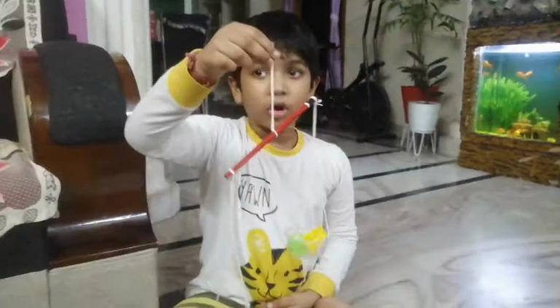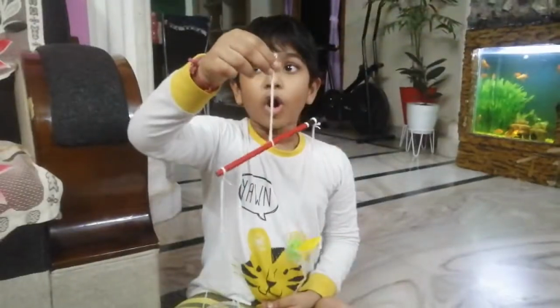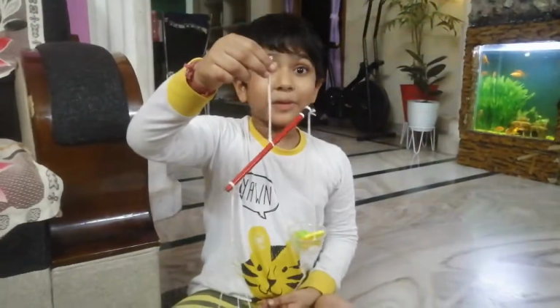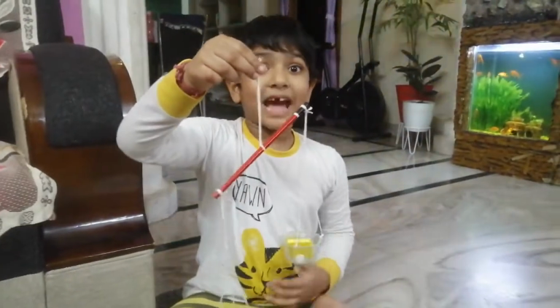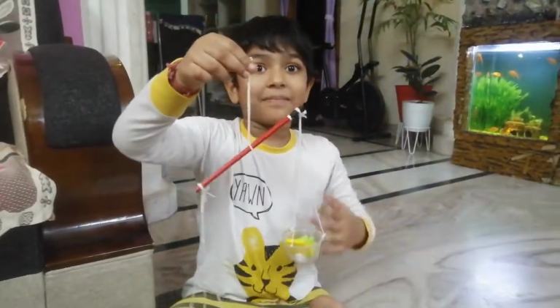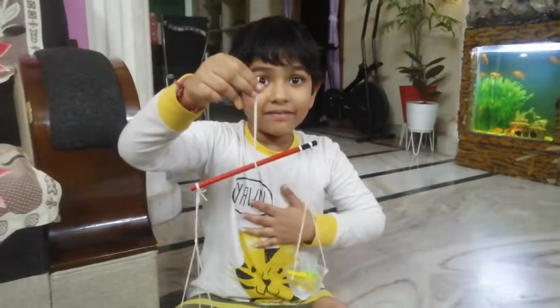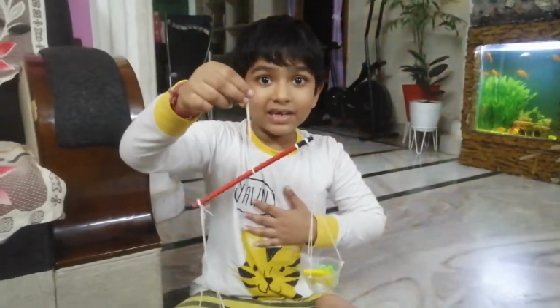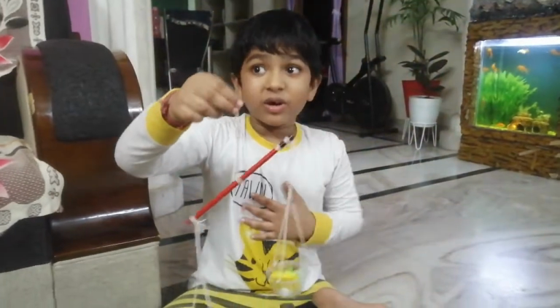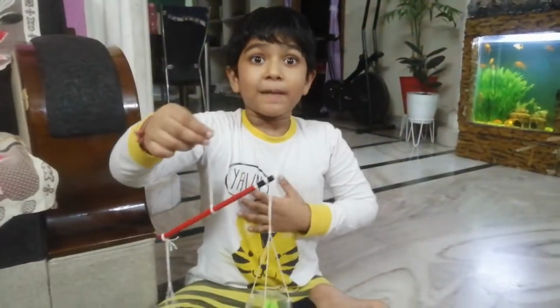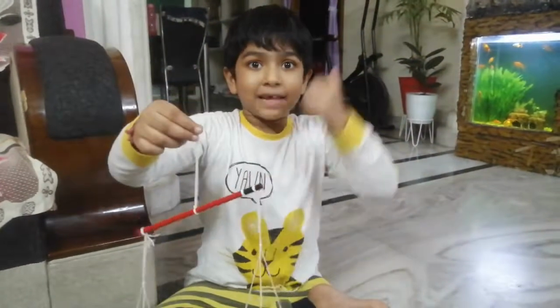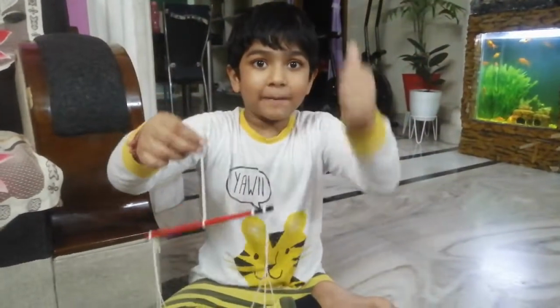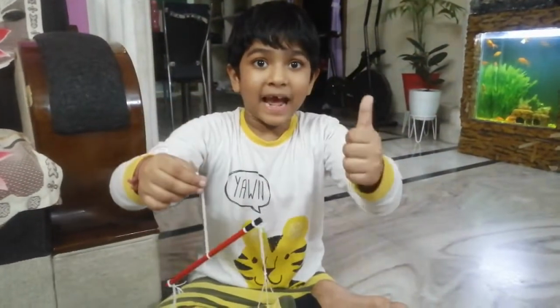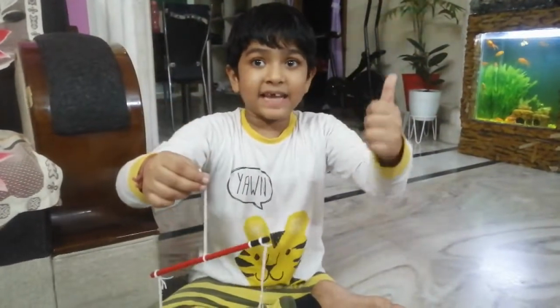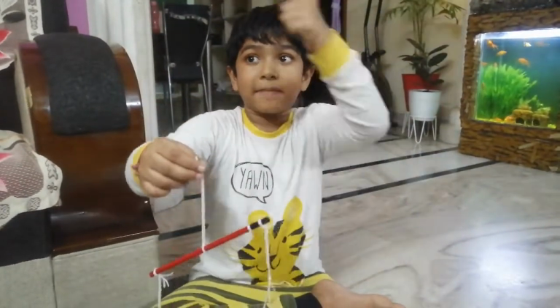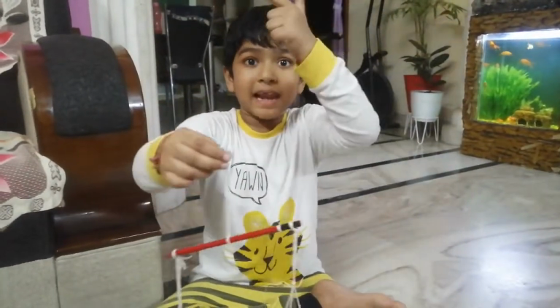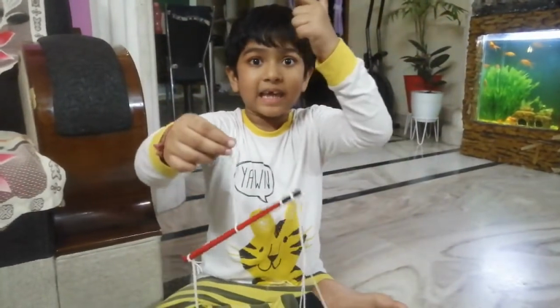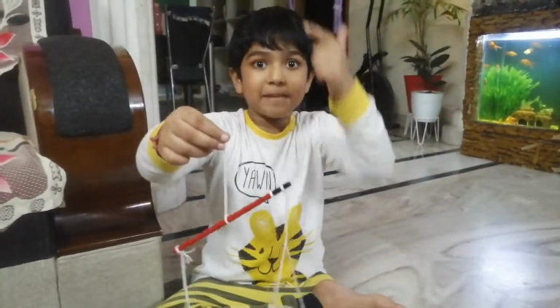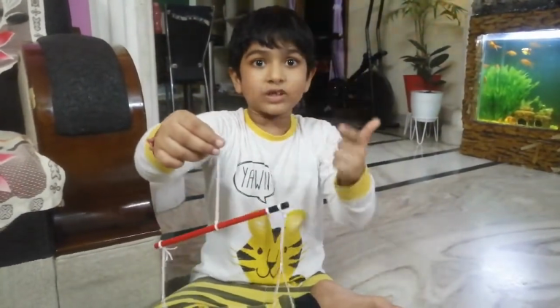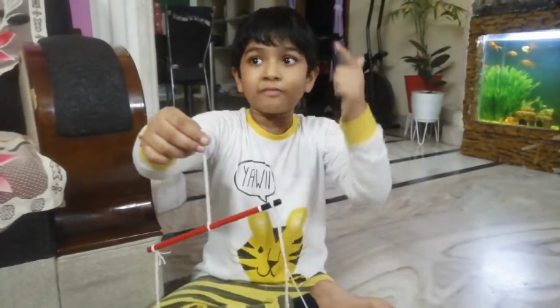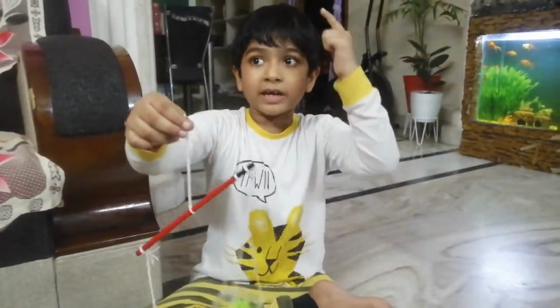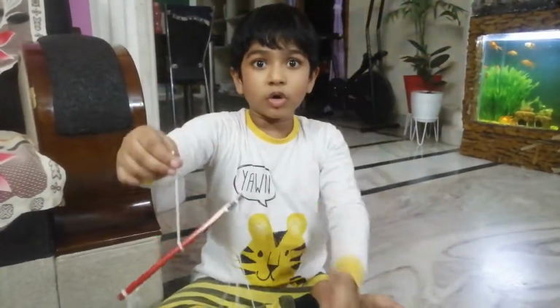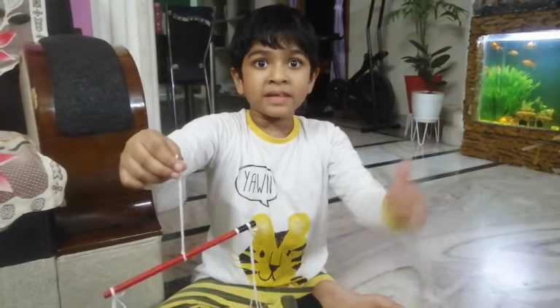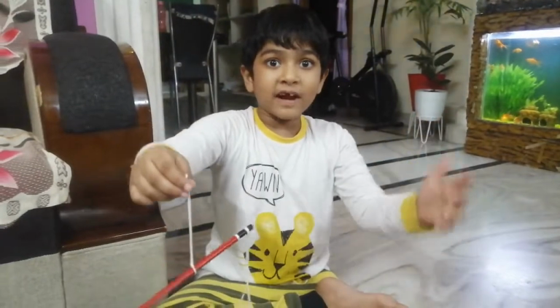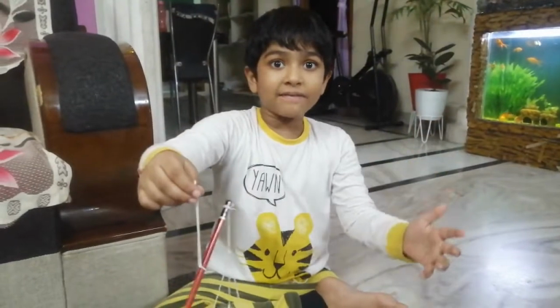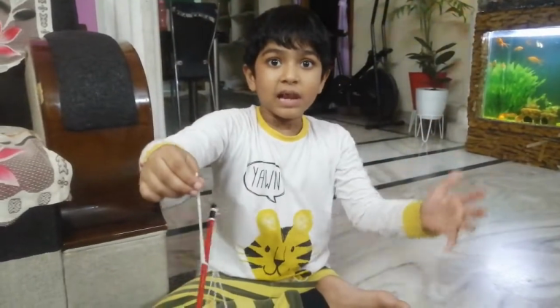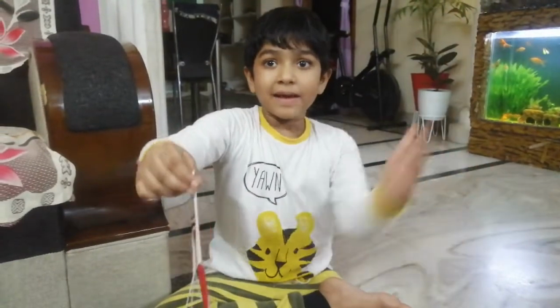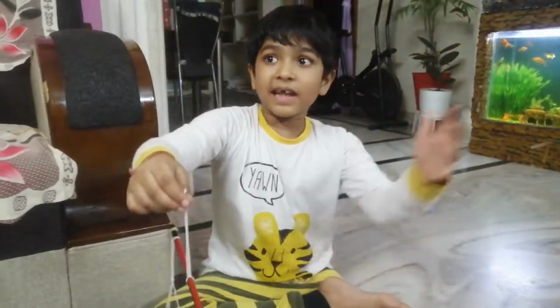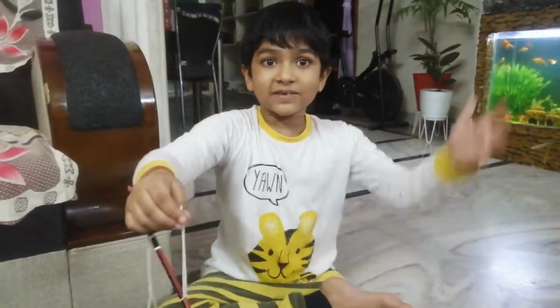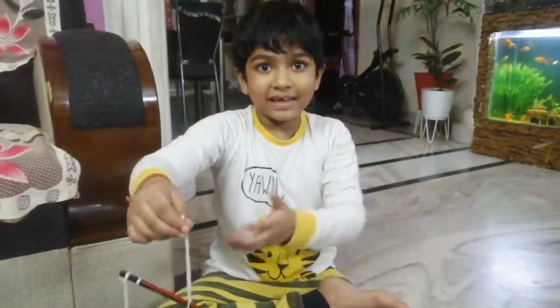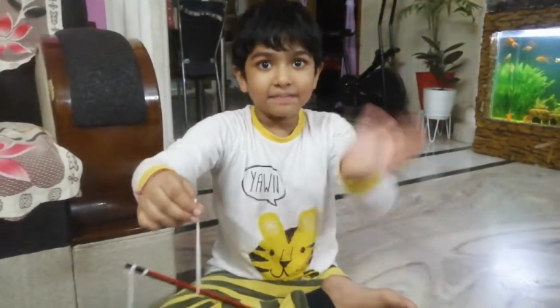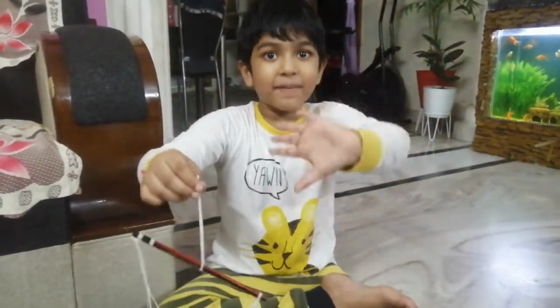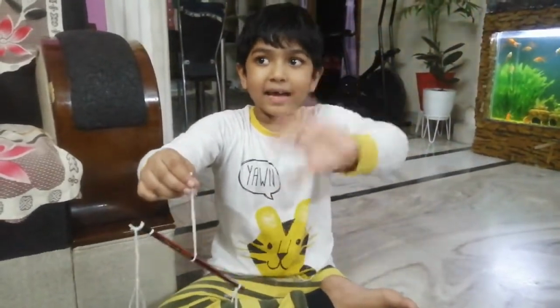Hope you like my video. Please subscribe and hit the bell icon. Please don't forget to comment what I will make next week. Bye-bye.